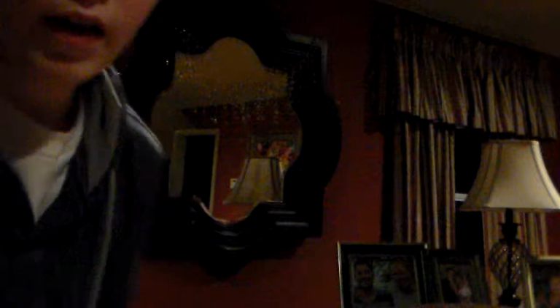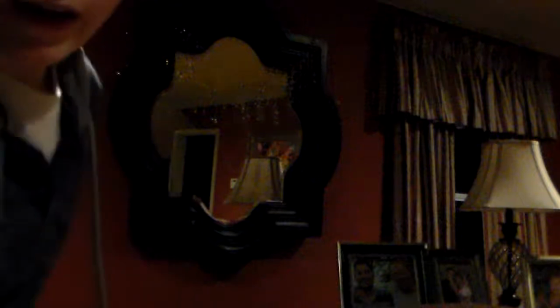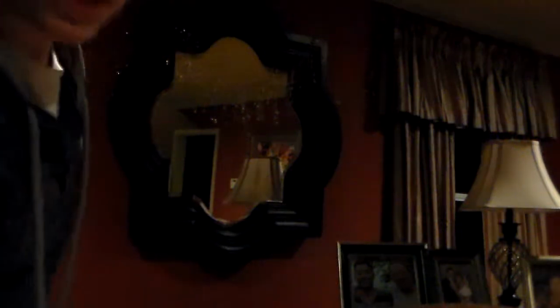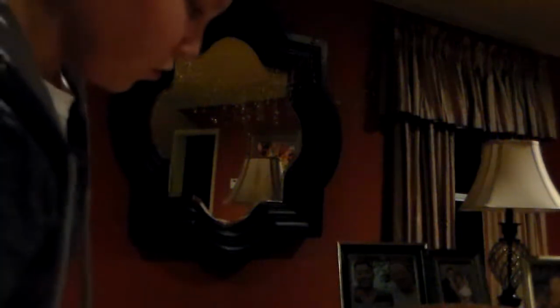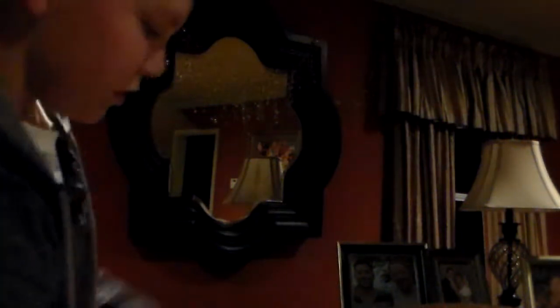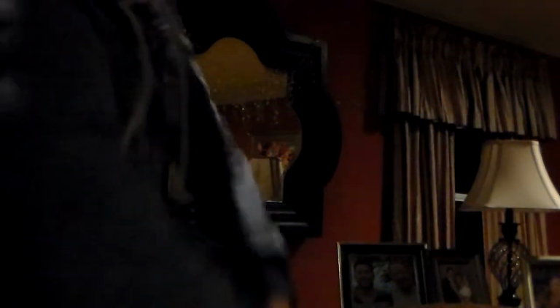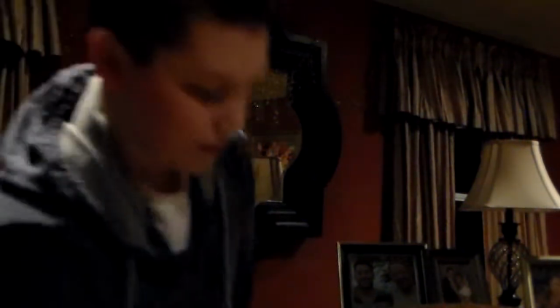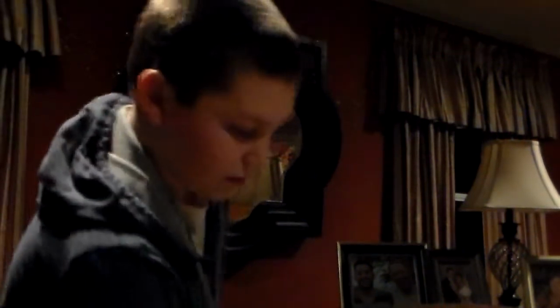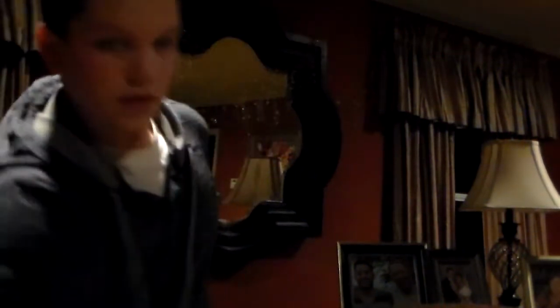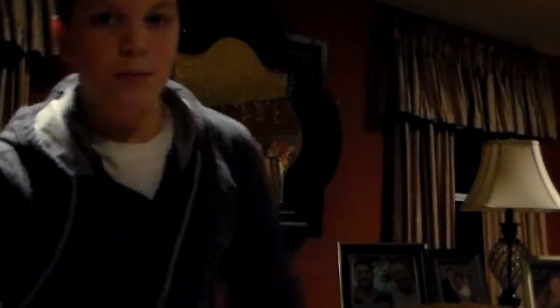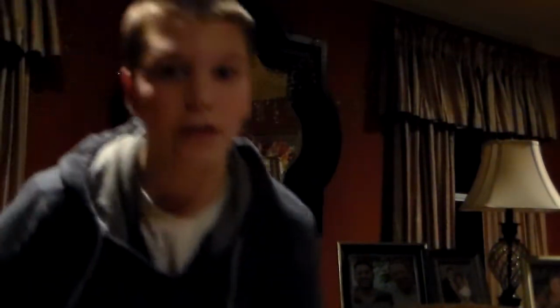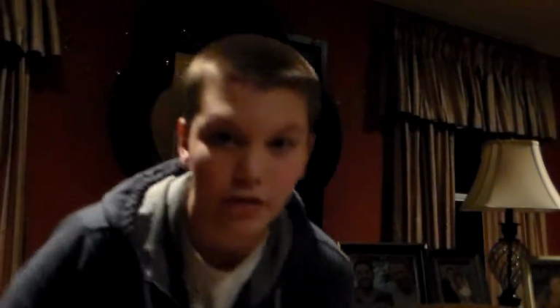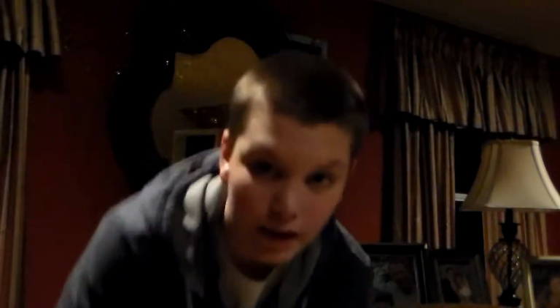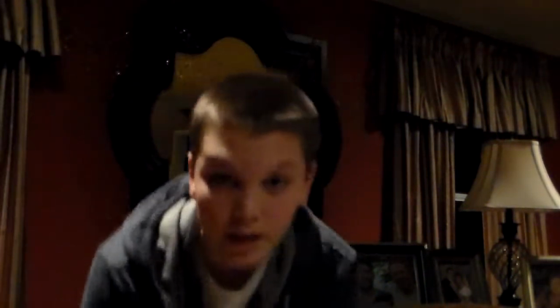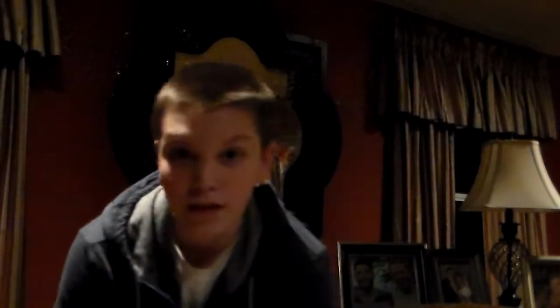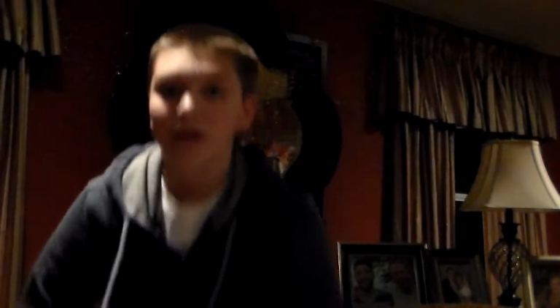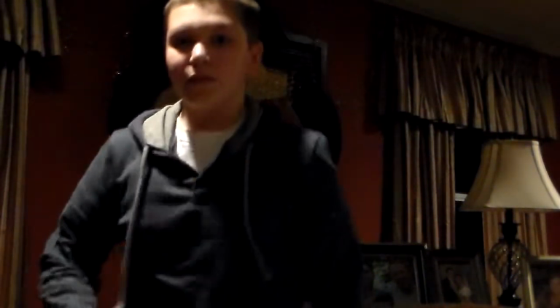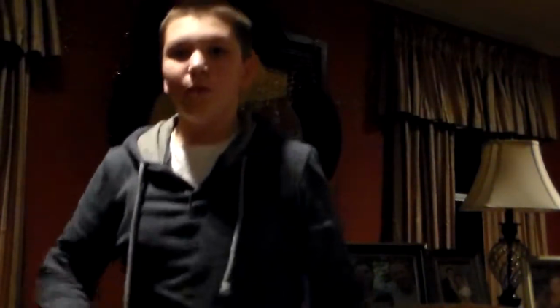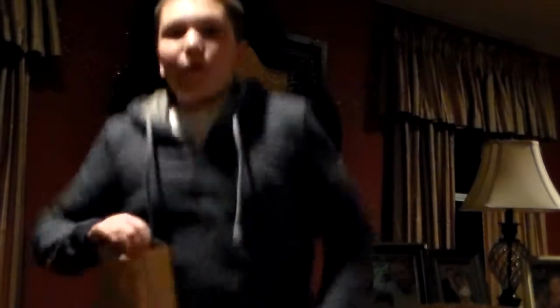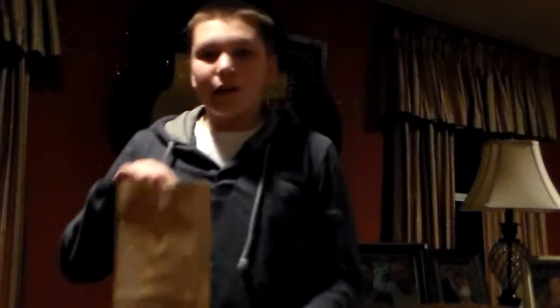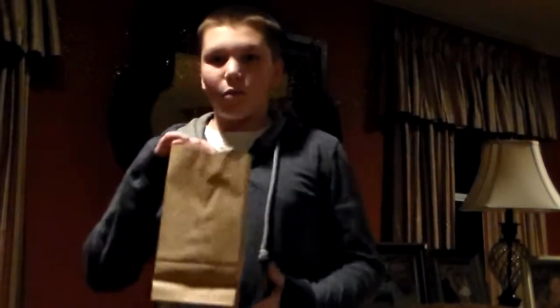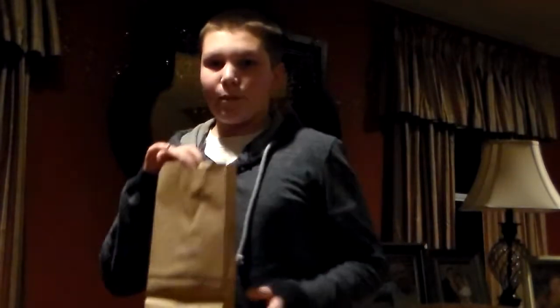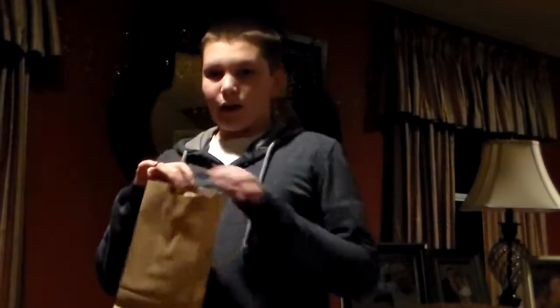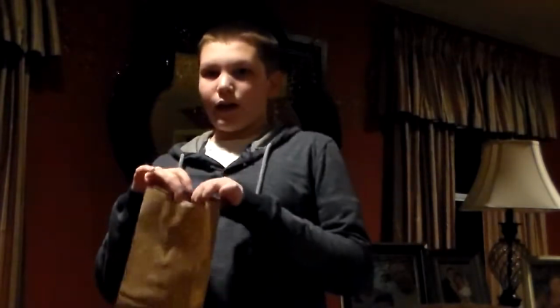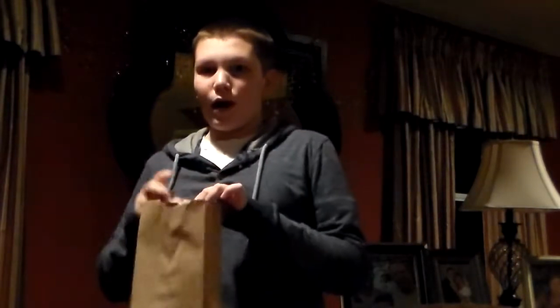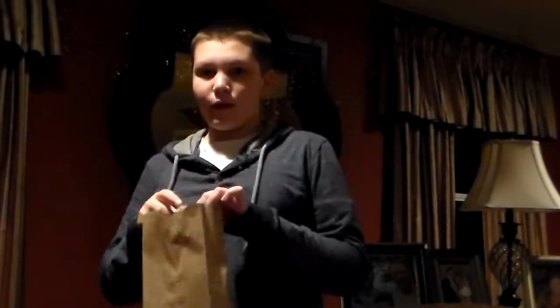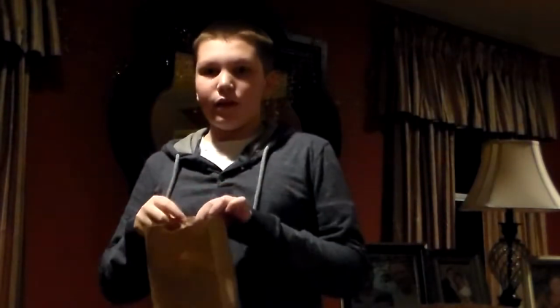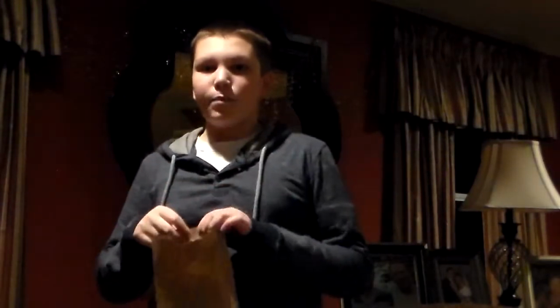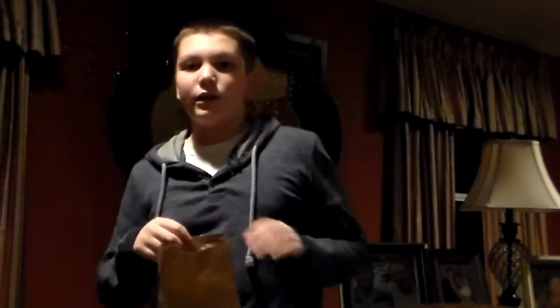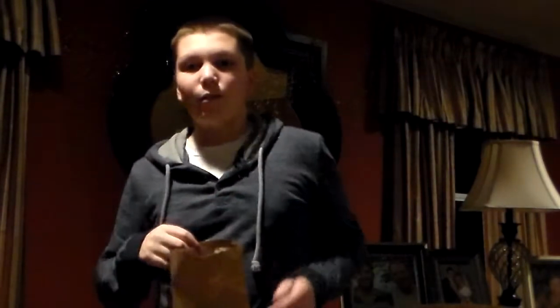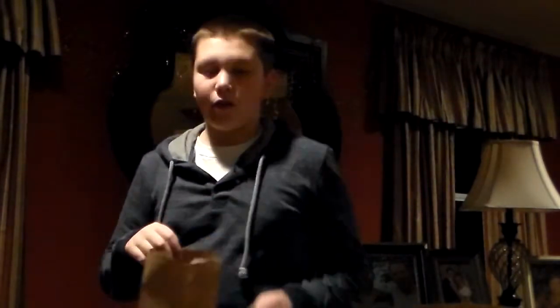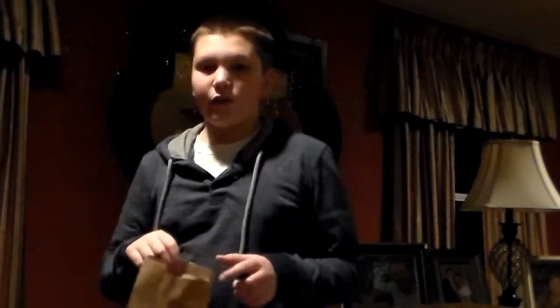Hey guys, what is up? Brandon here today. And if you are wondering why I am hopping, it's because I am on crutches.